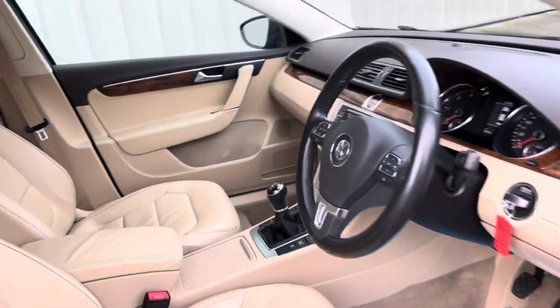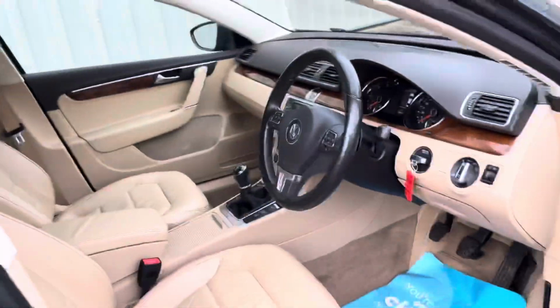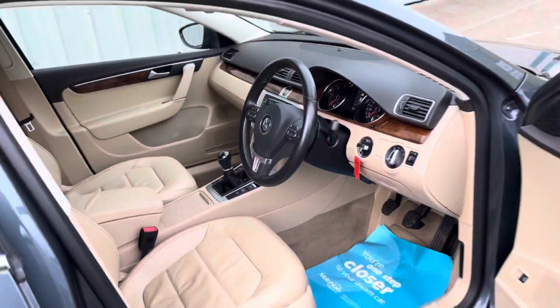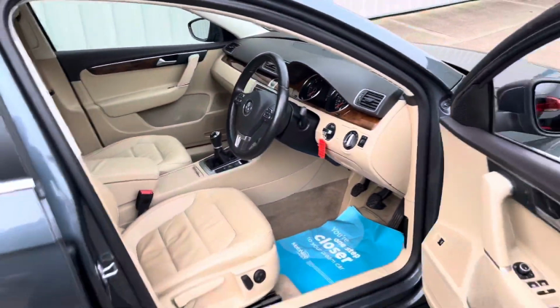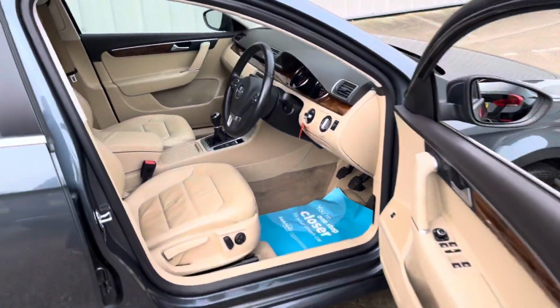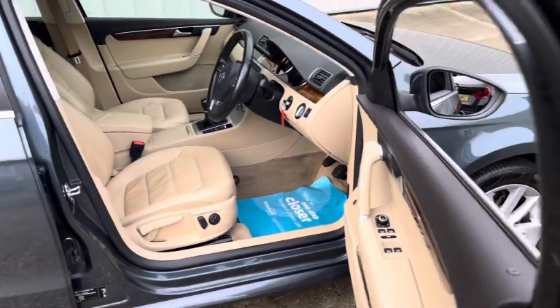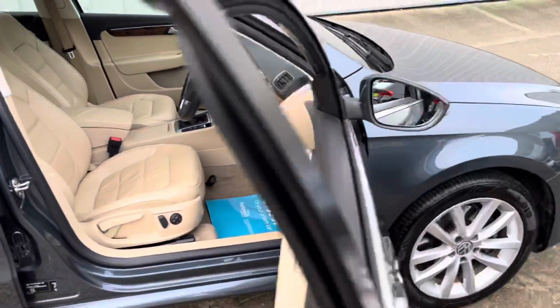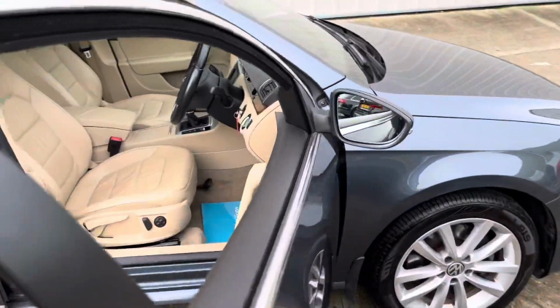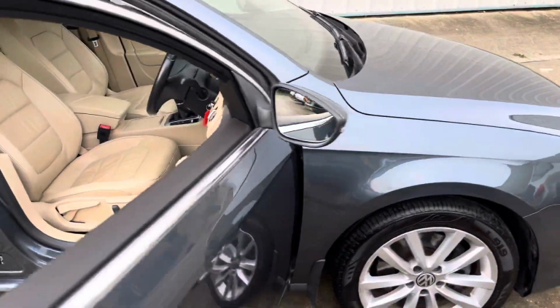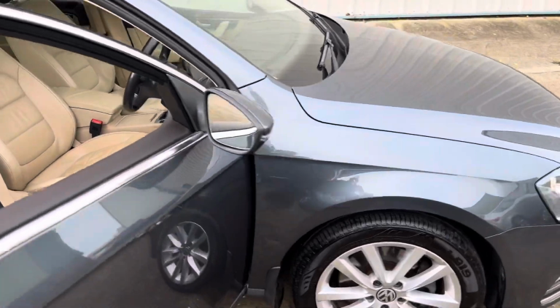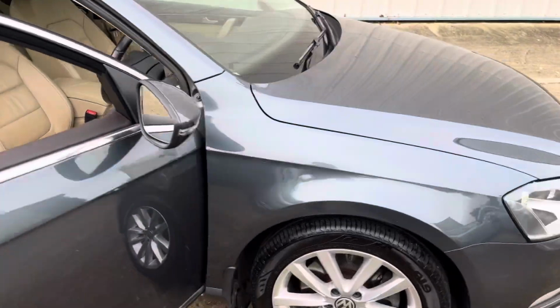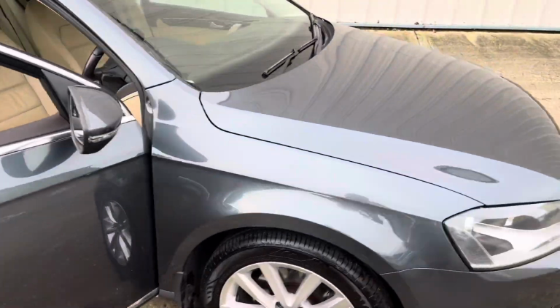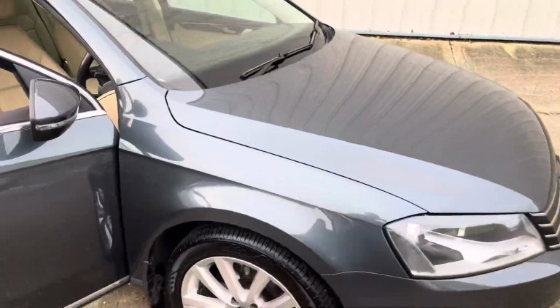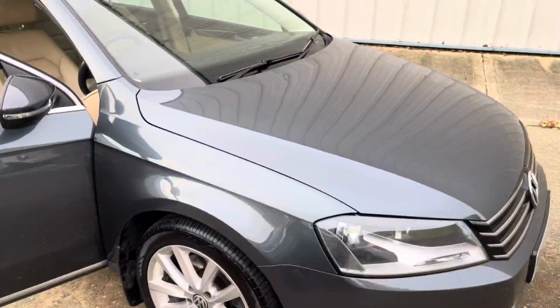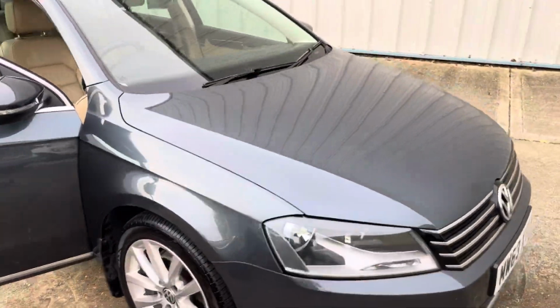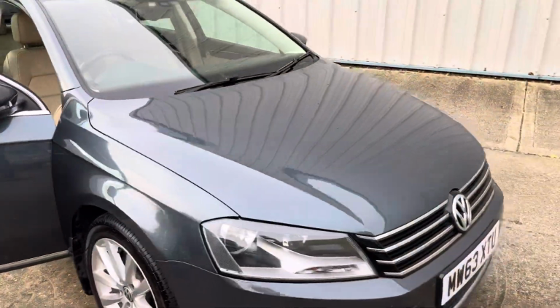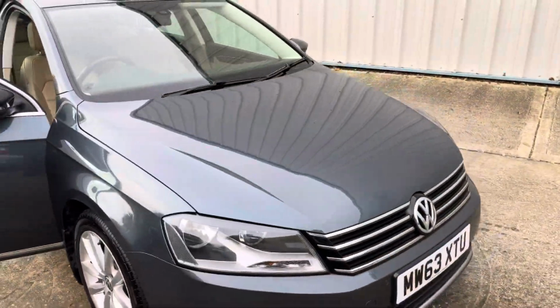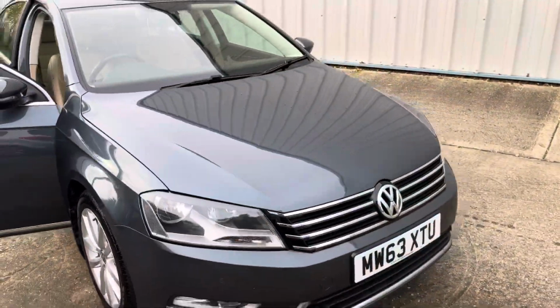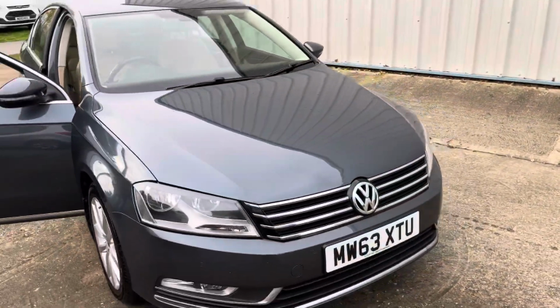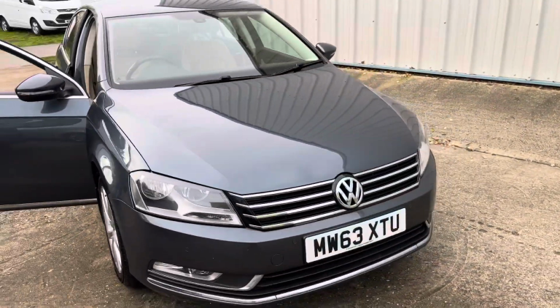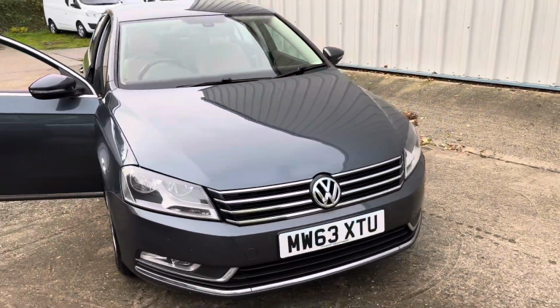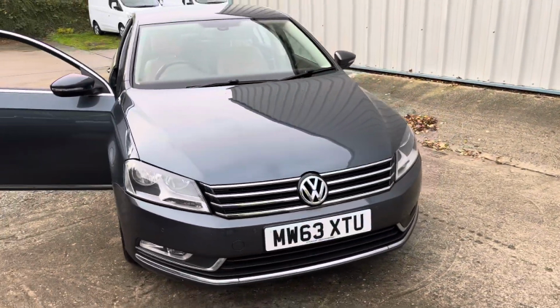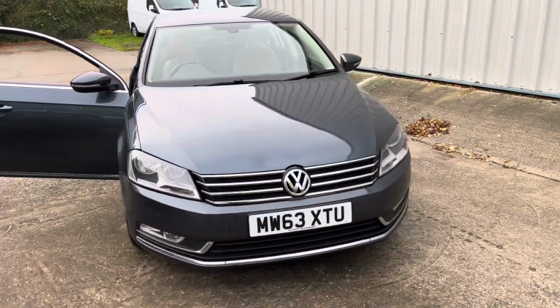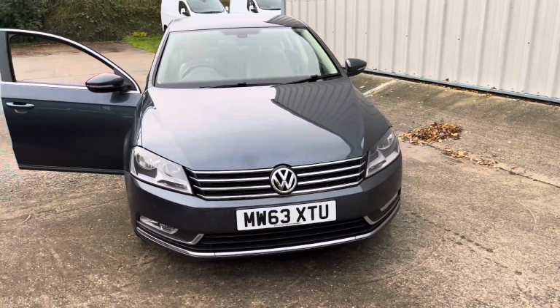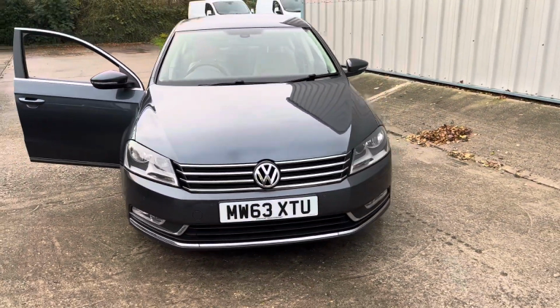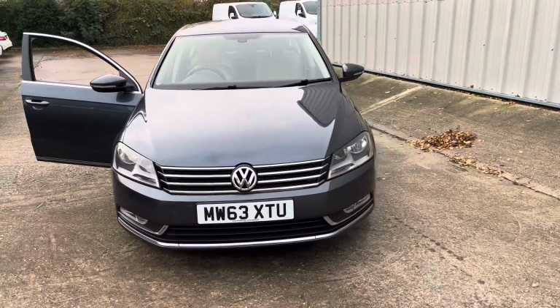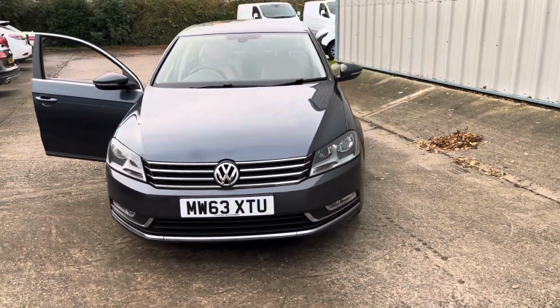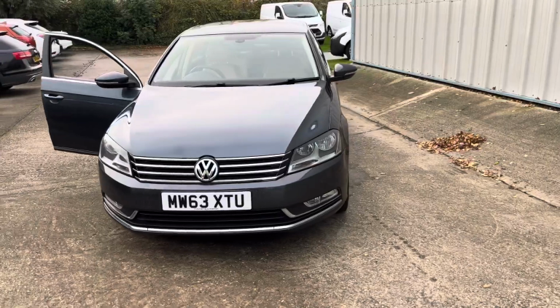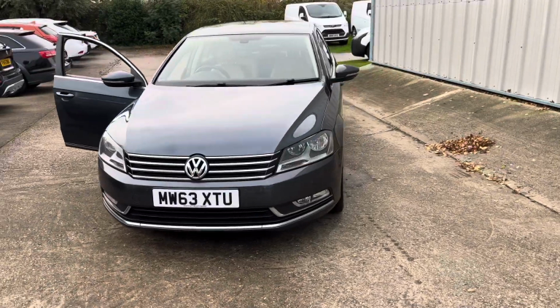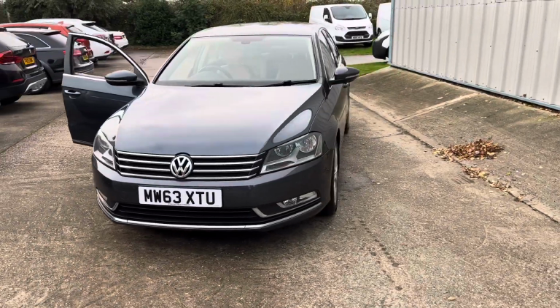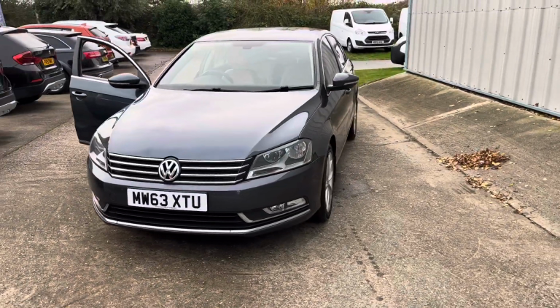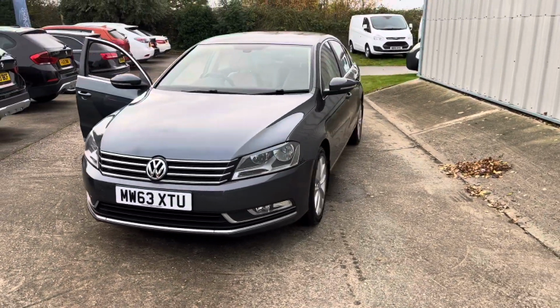It's also got cruise control, auto lights and wipers — really is a stunning car, great spec. All pictures are available on the website and excellent finance options are available.